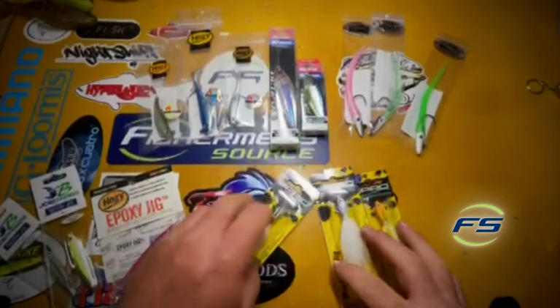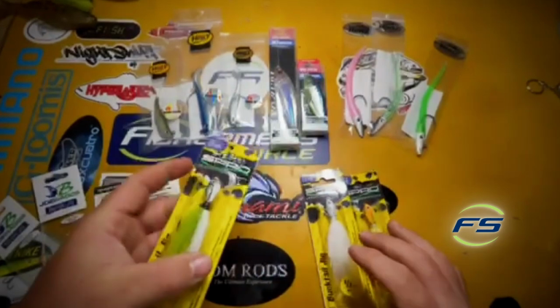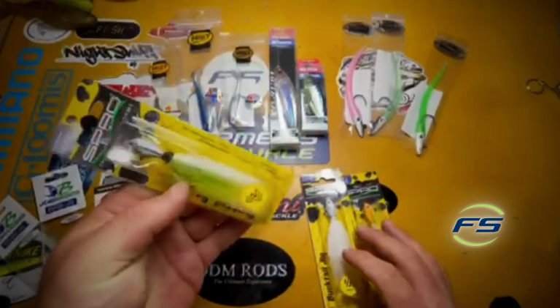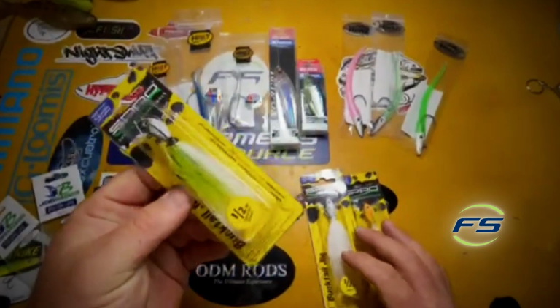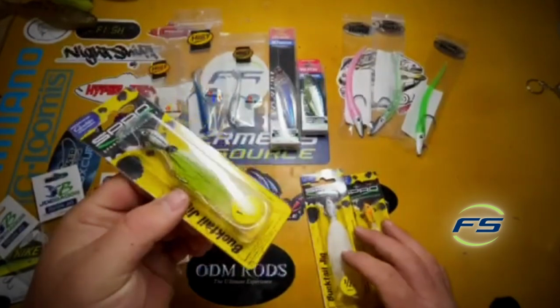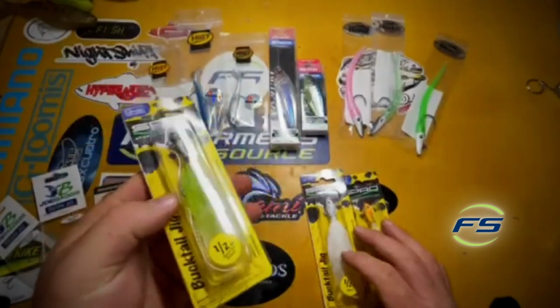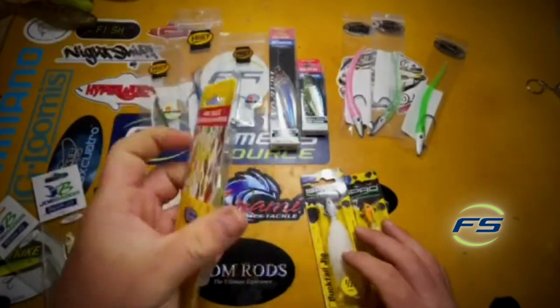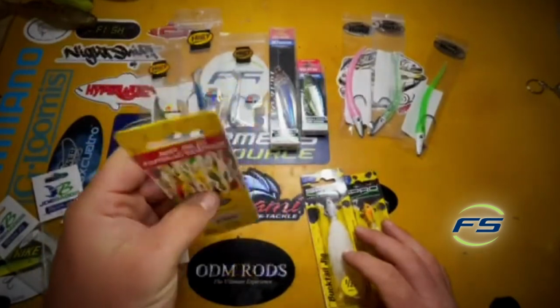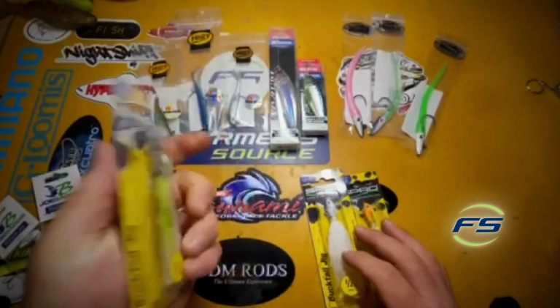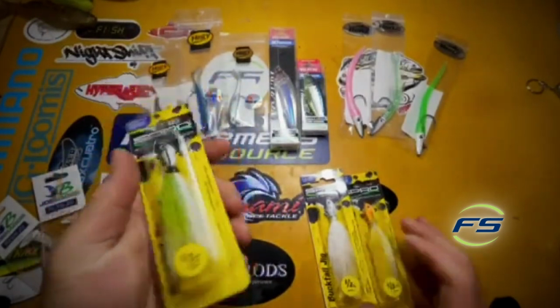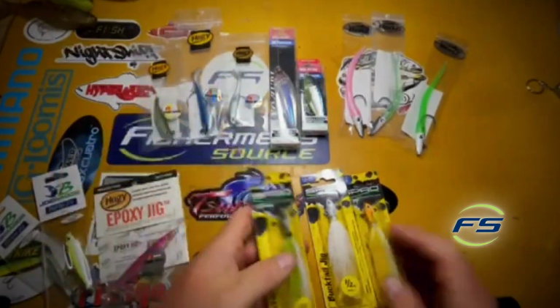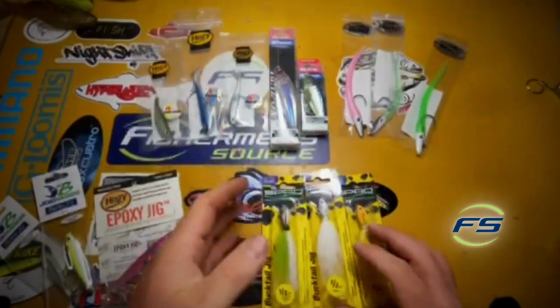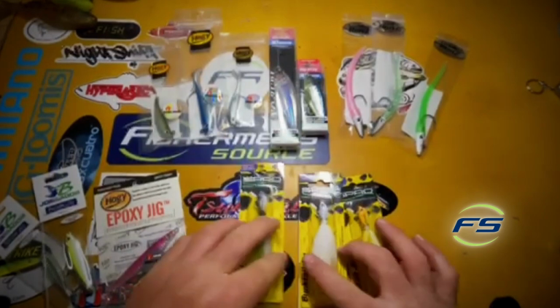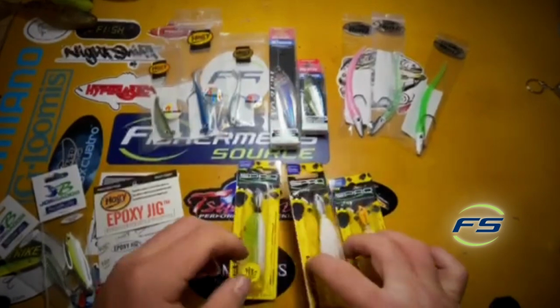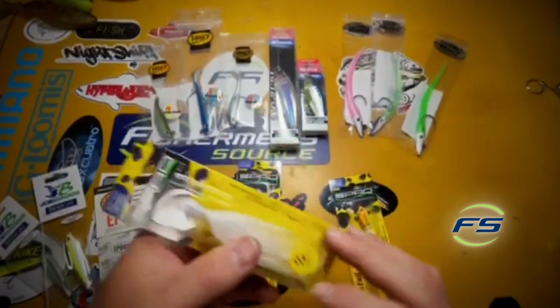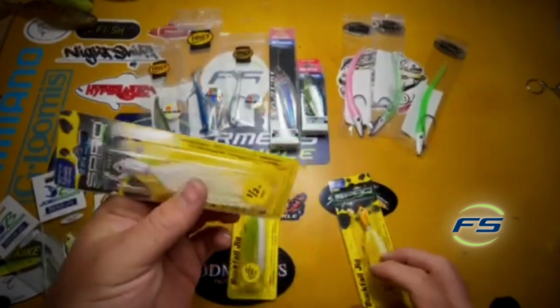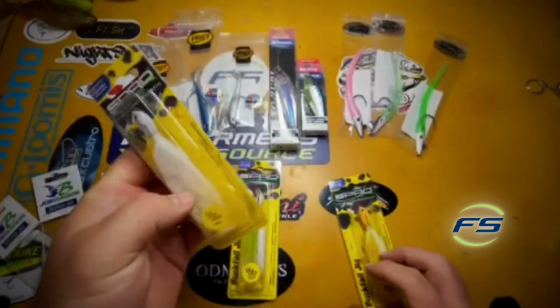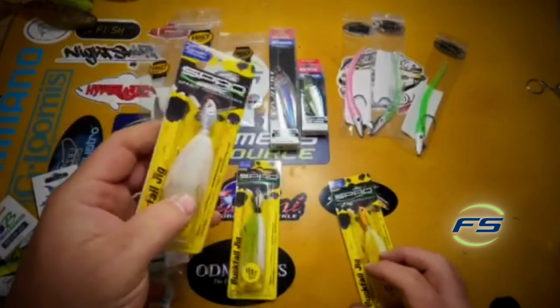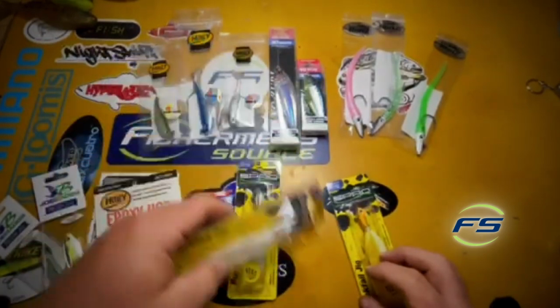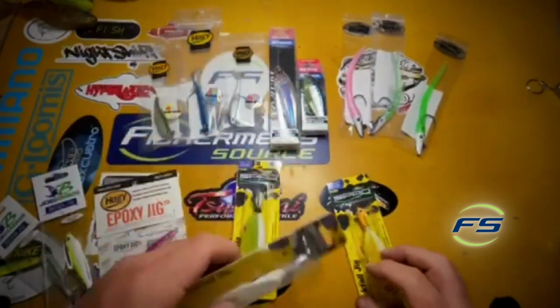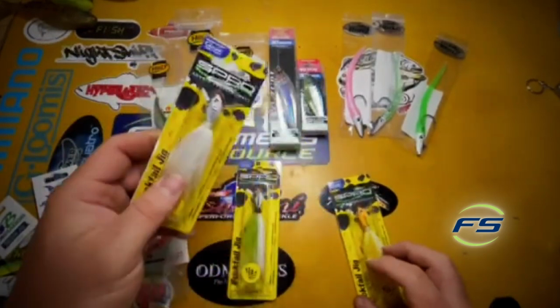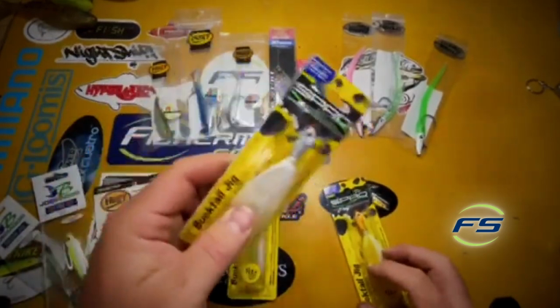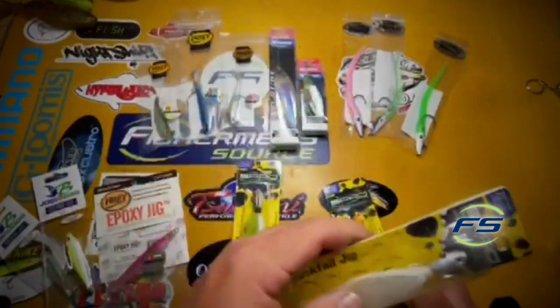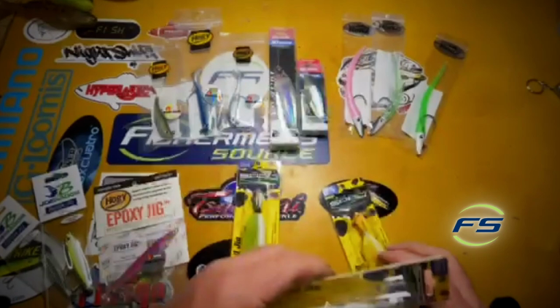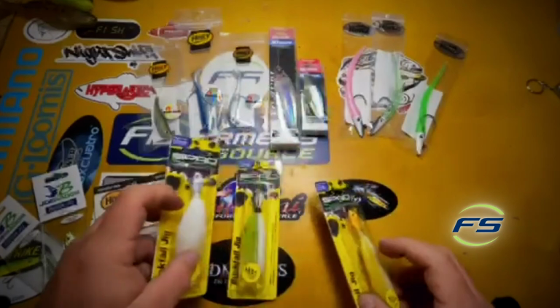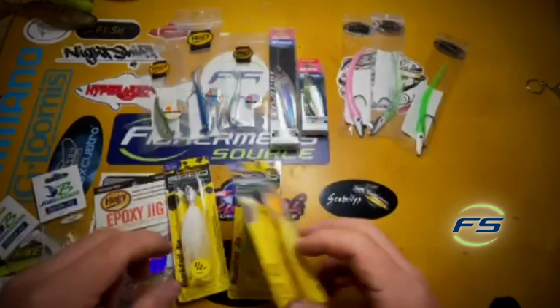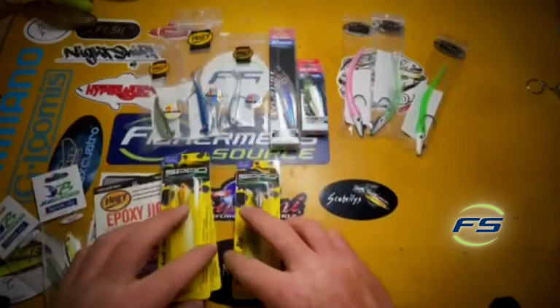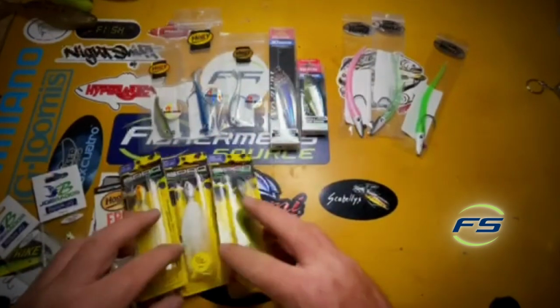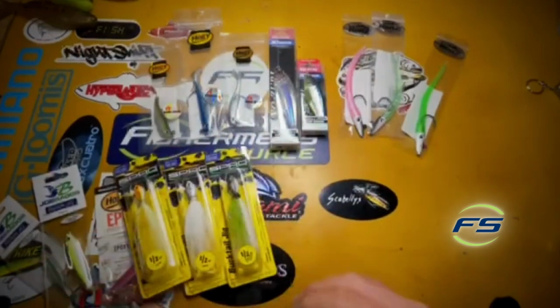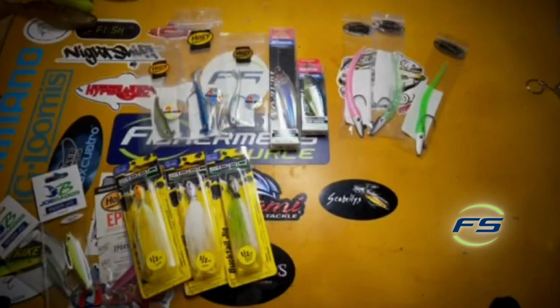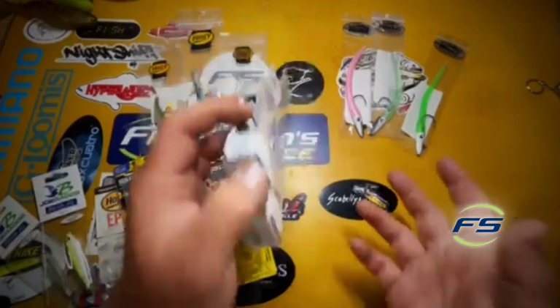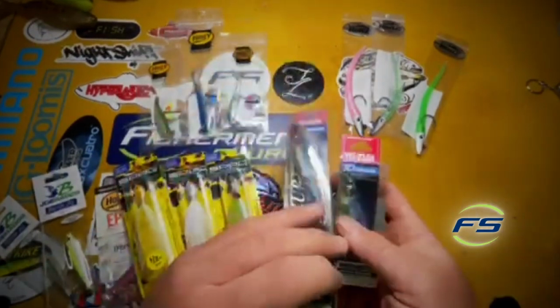A good old Bucktail. You cannot beat the good old Bucktail half ounce, maybe three quarter. Something that you can get down and kind of fish its way back to you, keeping it at a depth that you like.